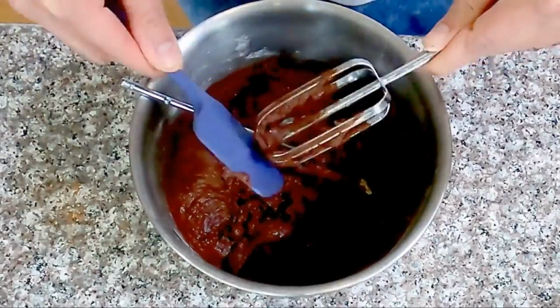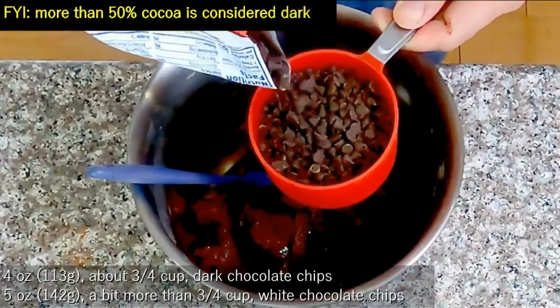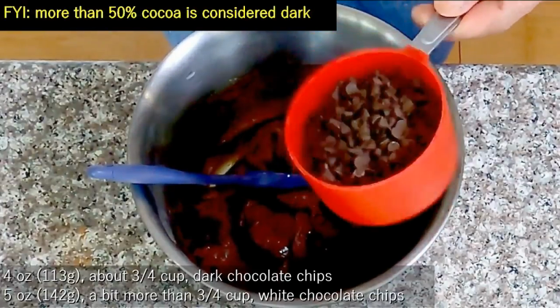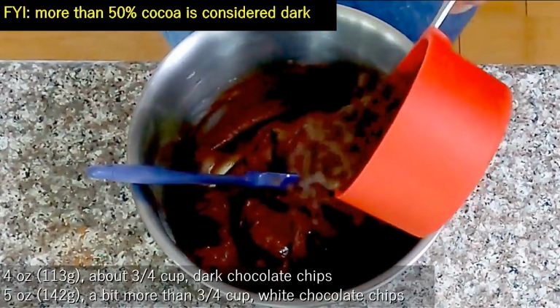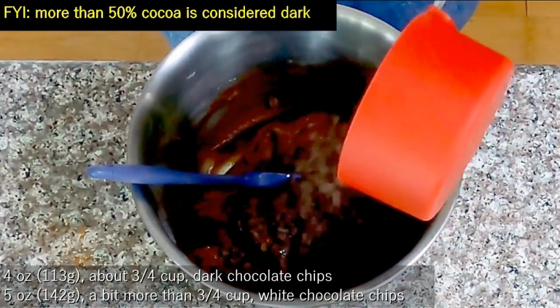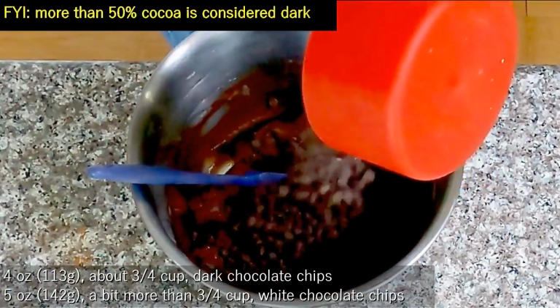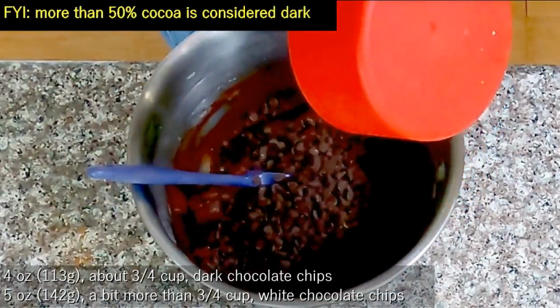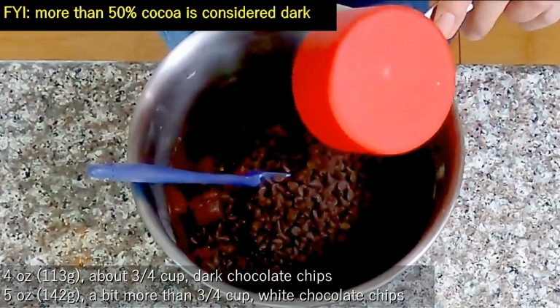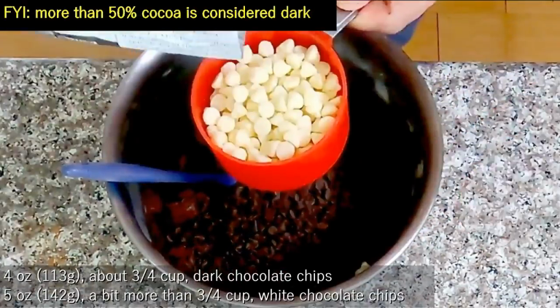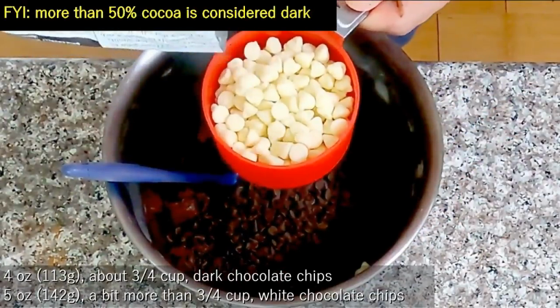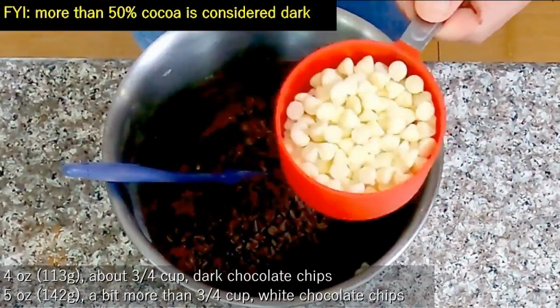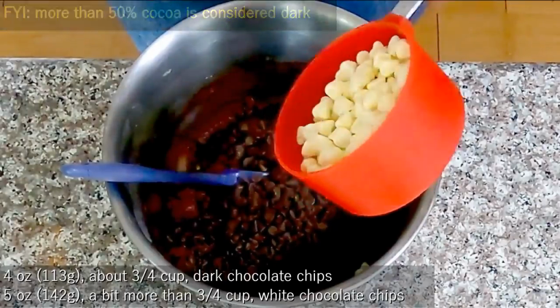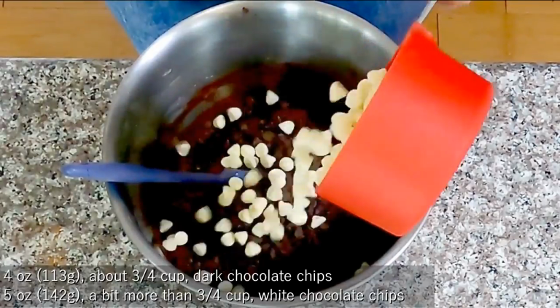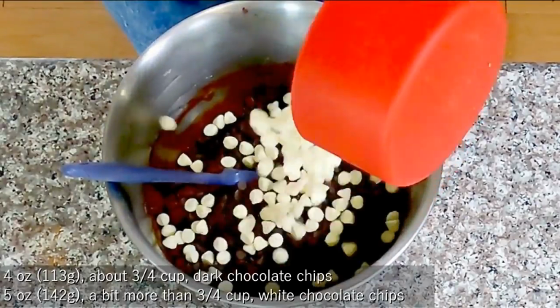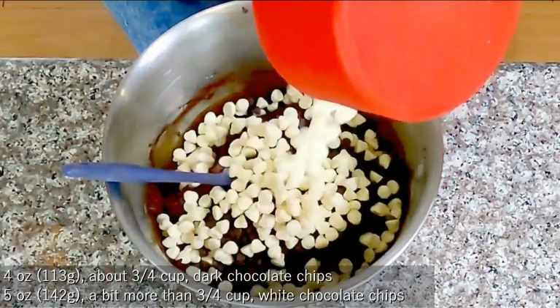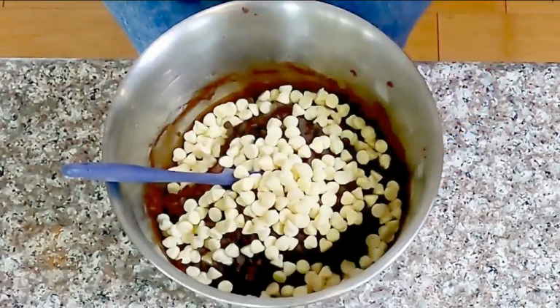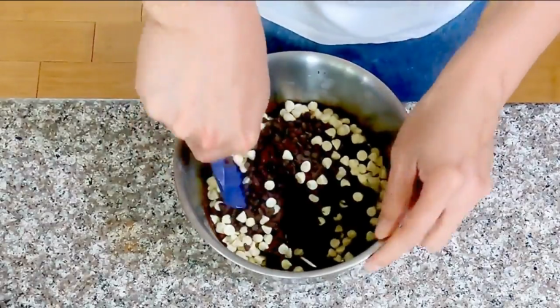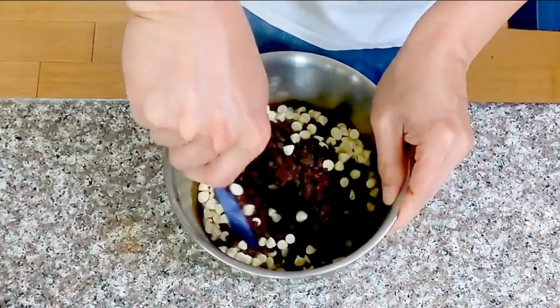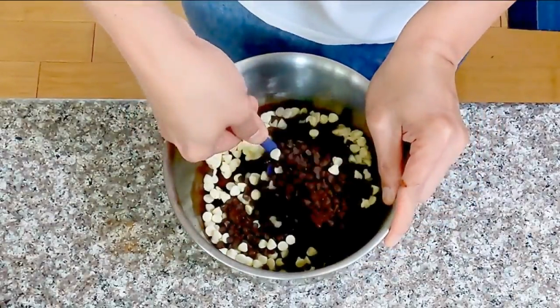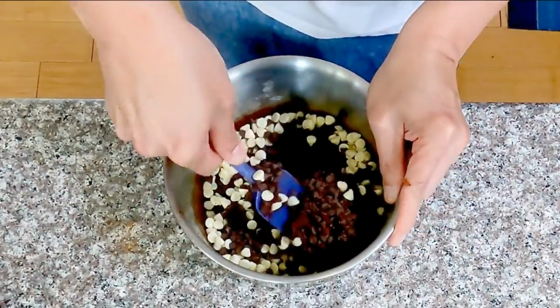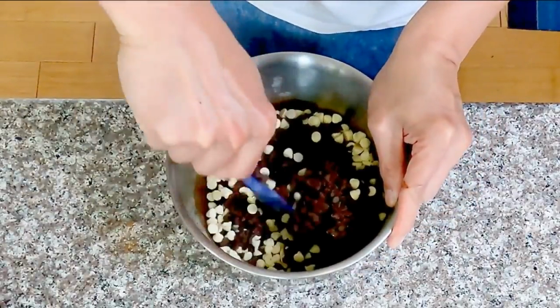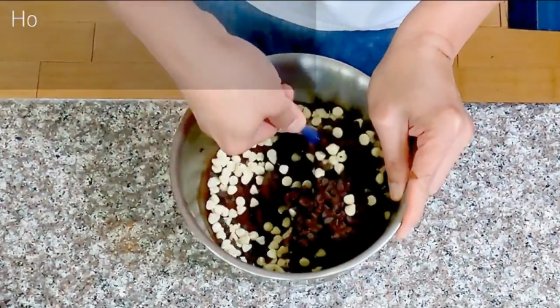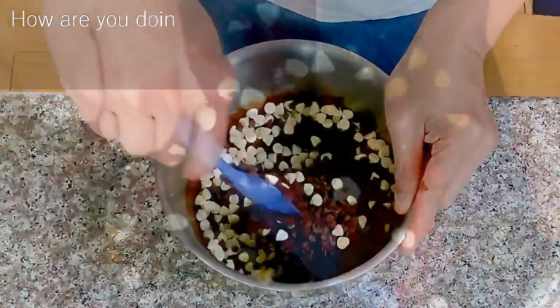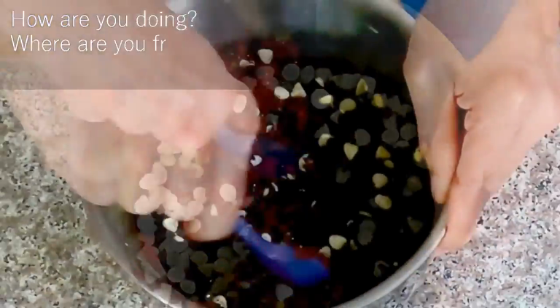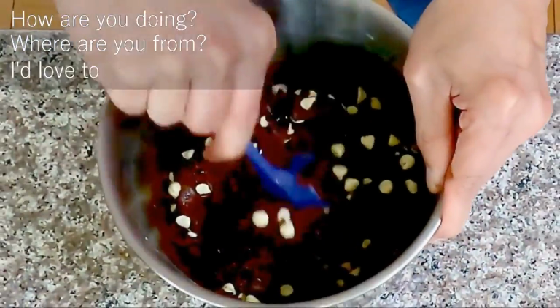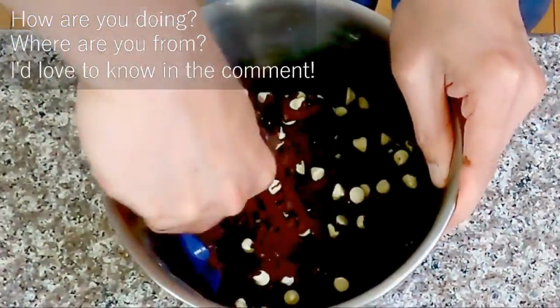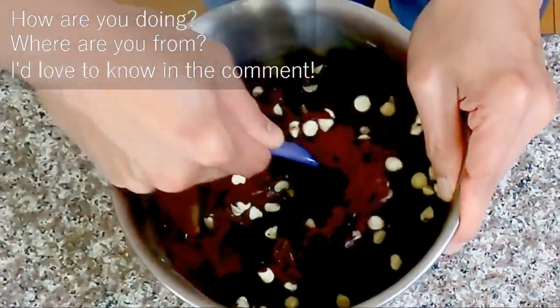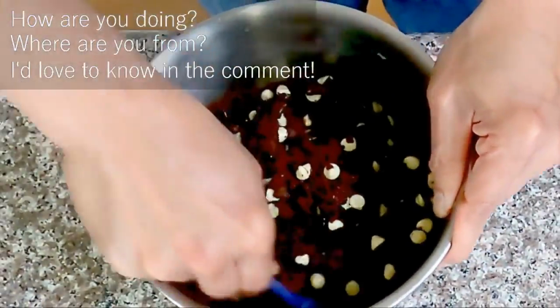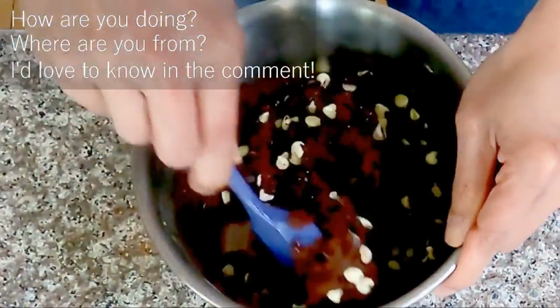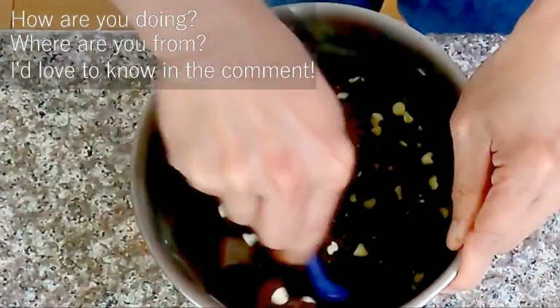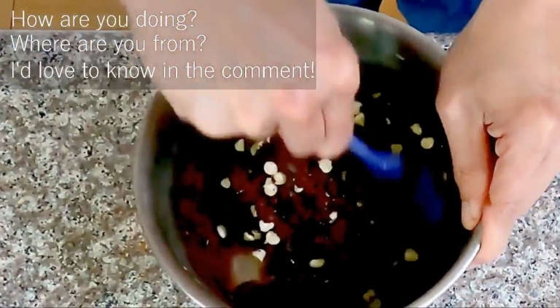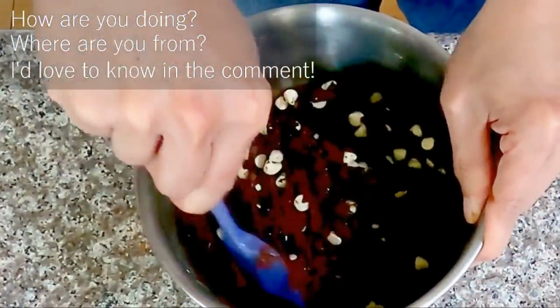Now it's time for our mix-ins. I'm adding about 3 to 4 cups of dark chocolate chips — these are mini, as I ran out of regular dark chips. And the third chocolate is white chocolate chips, which will add some creaminess to the cookies.